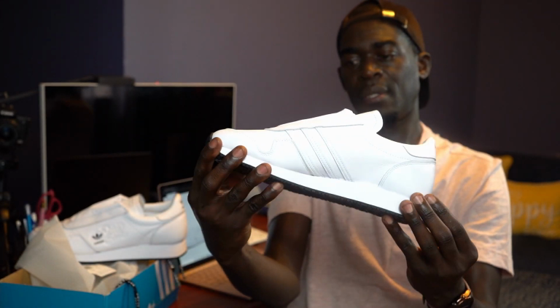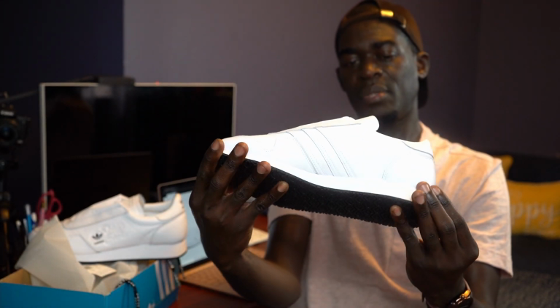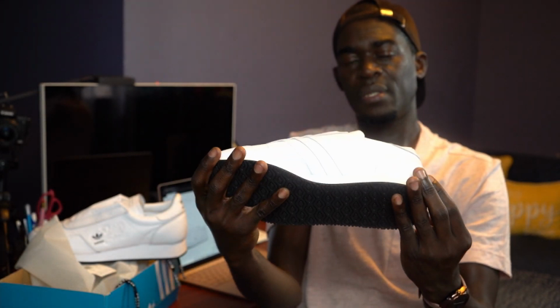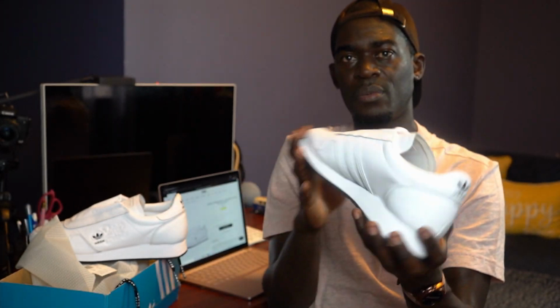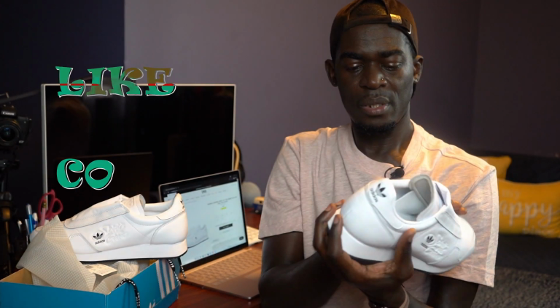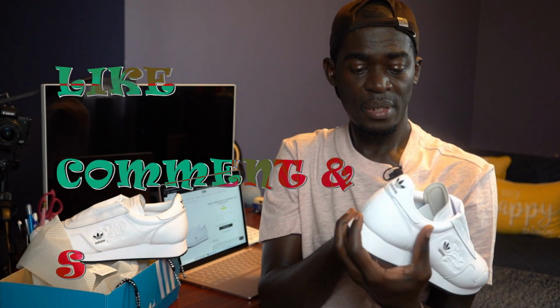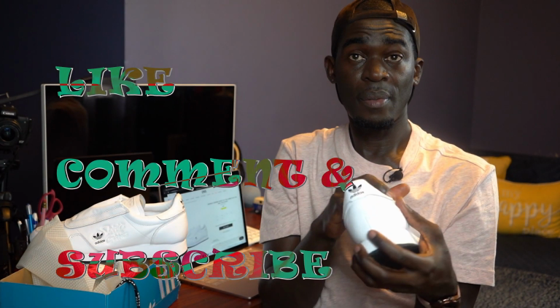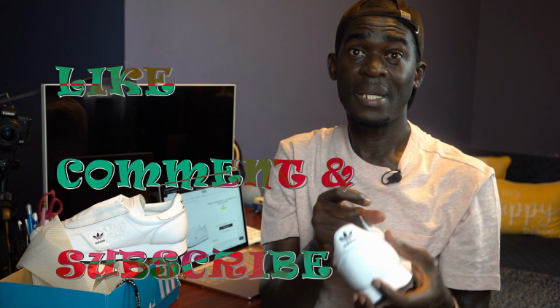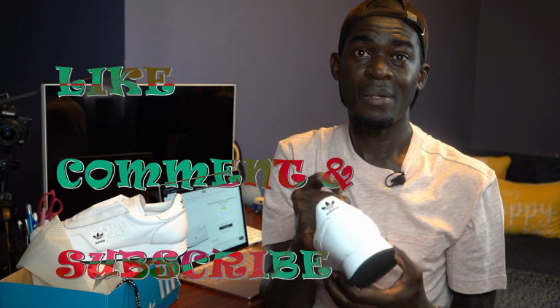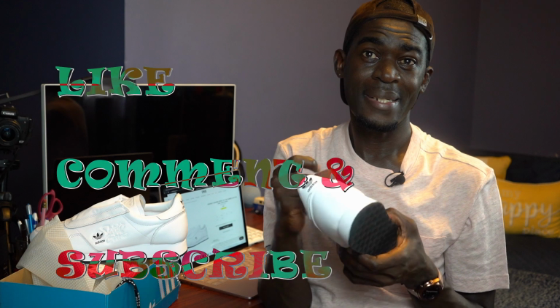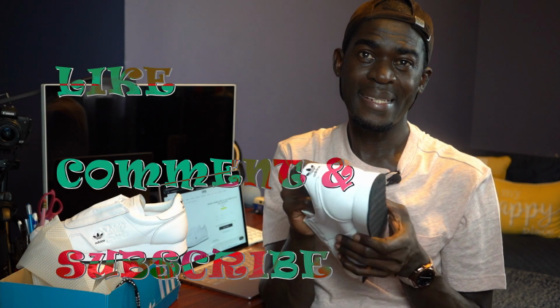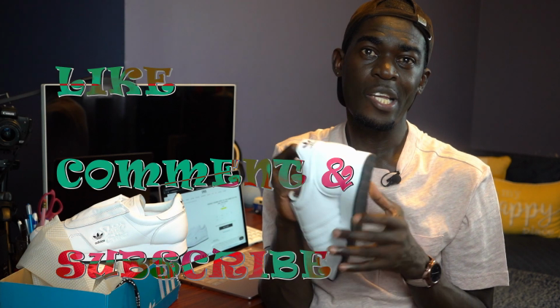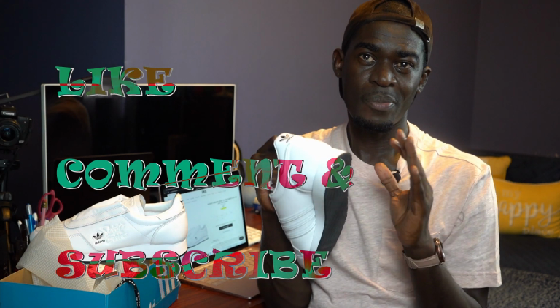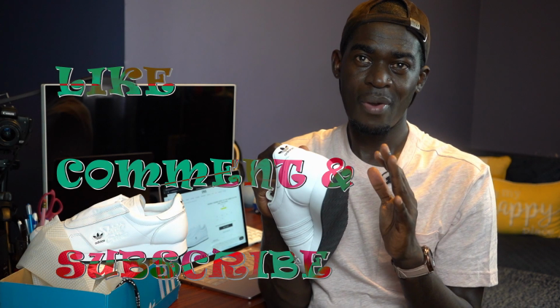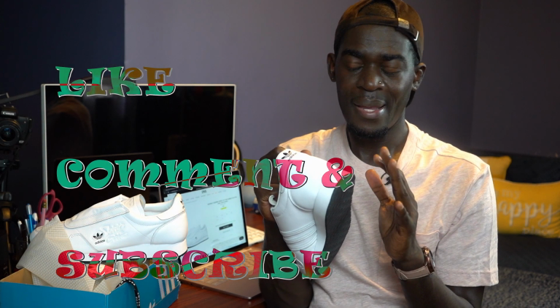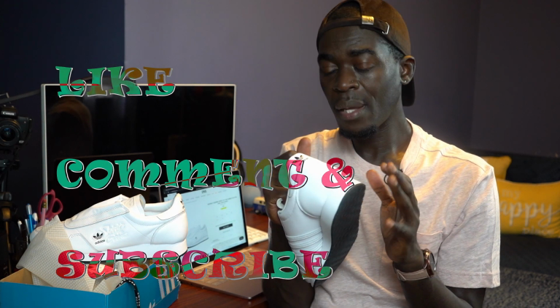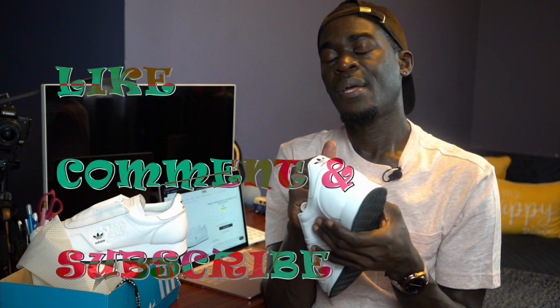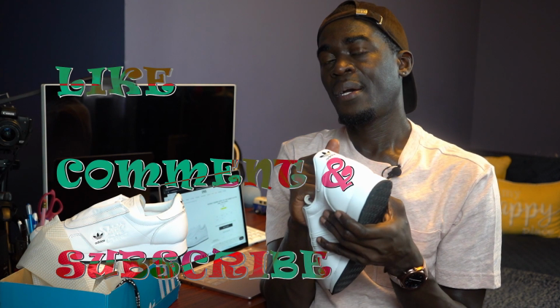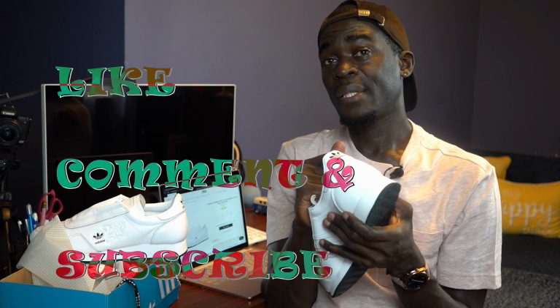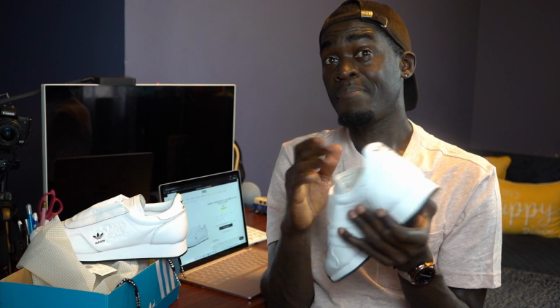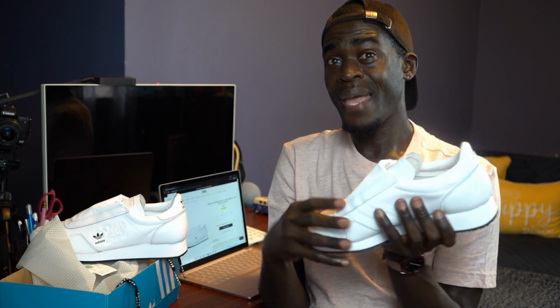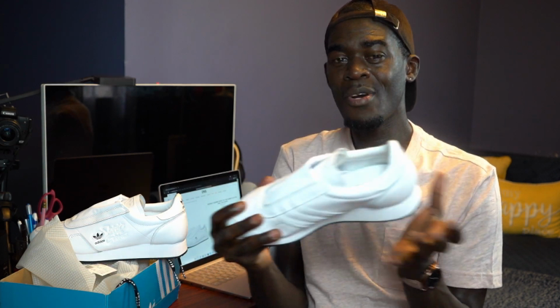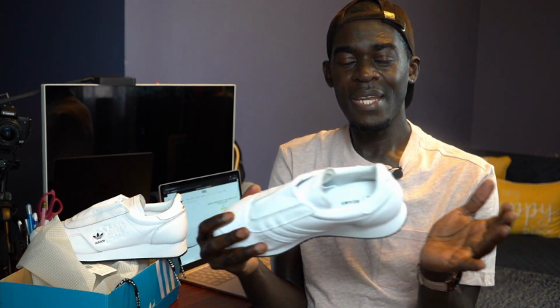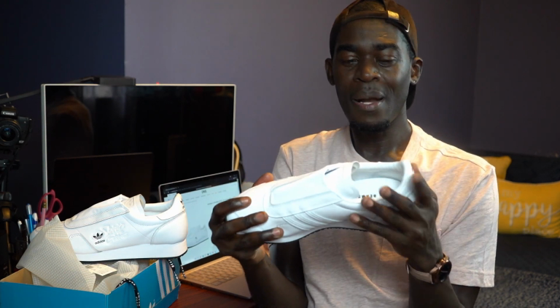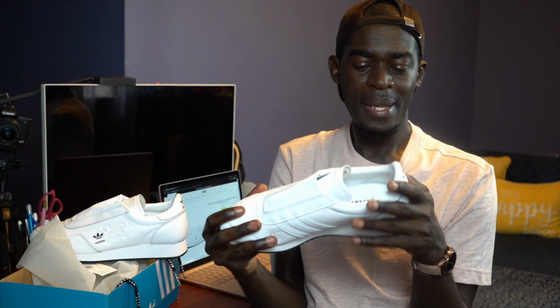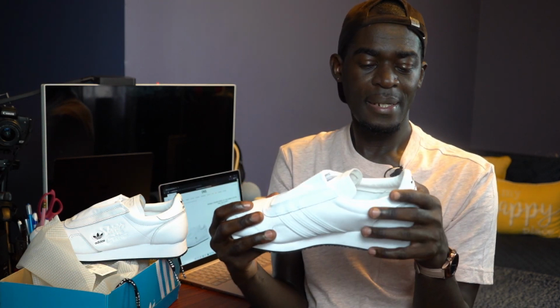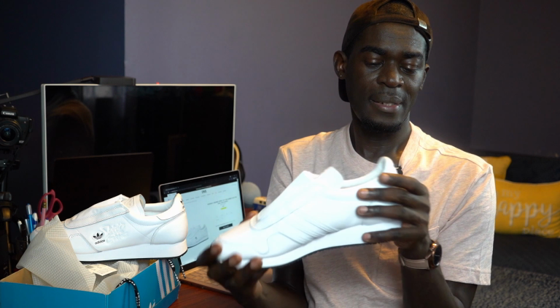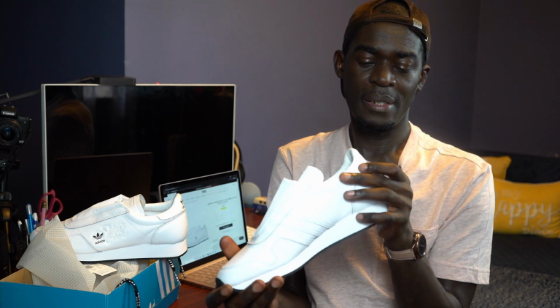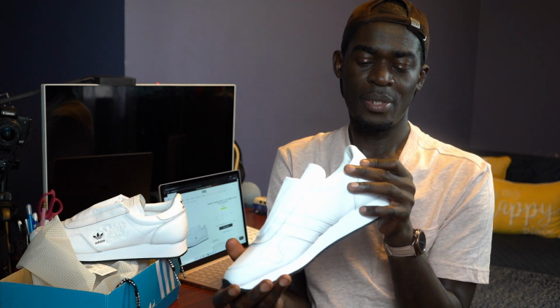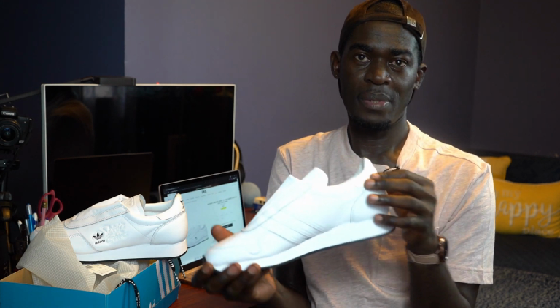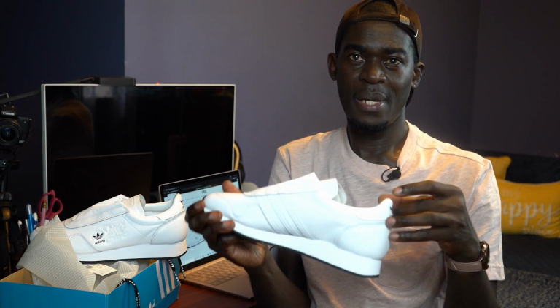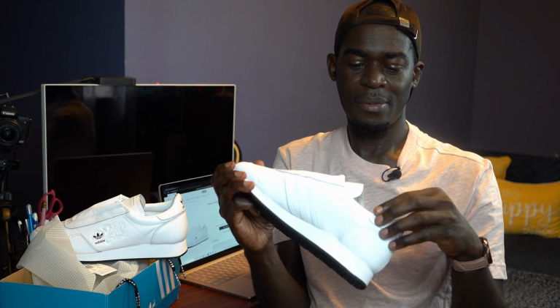I appreciate you guys watching. Please remember to like, comment, and subscribe. Any more videos coming — I'll be putting them out. Remember to stay inspired. Peace.